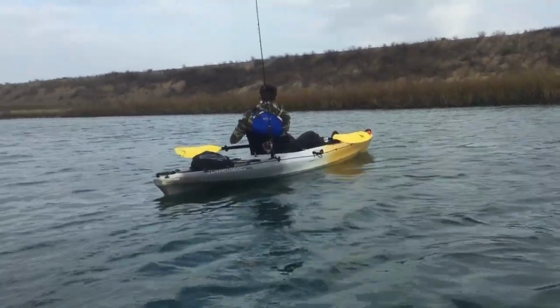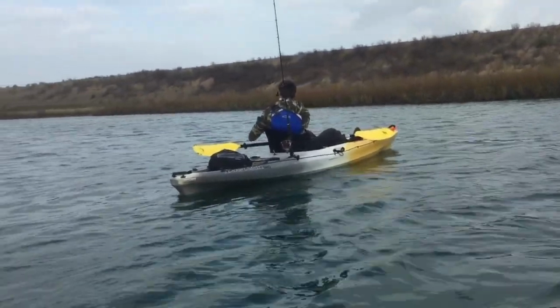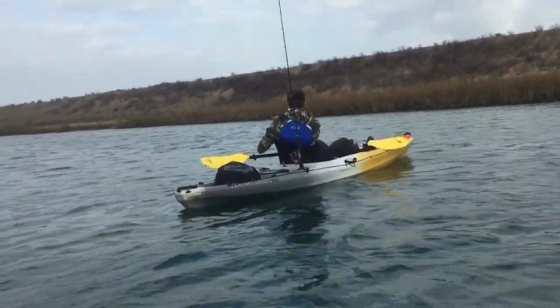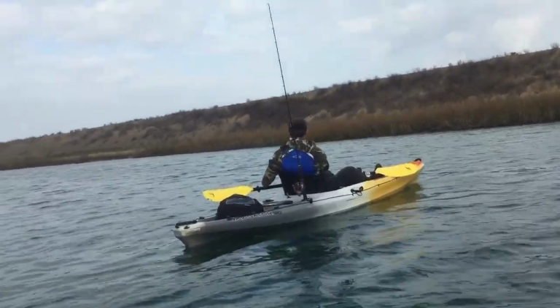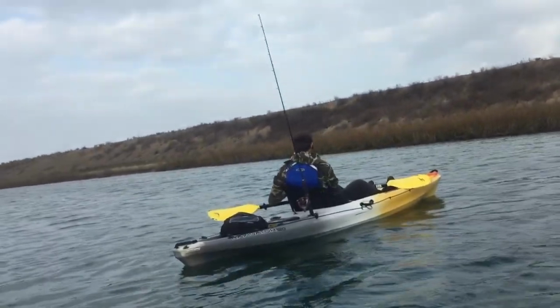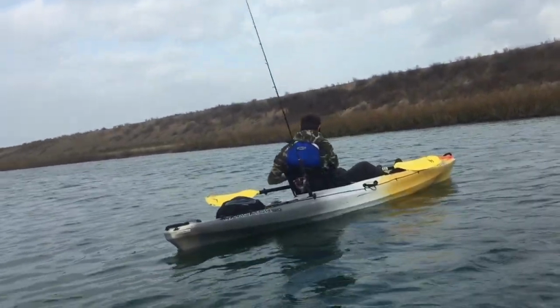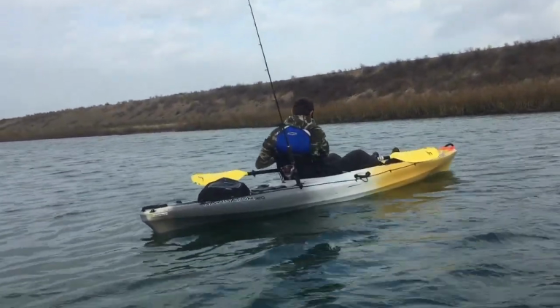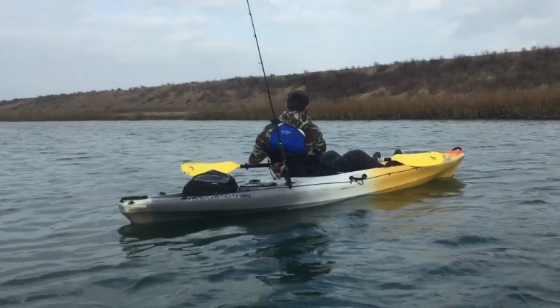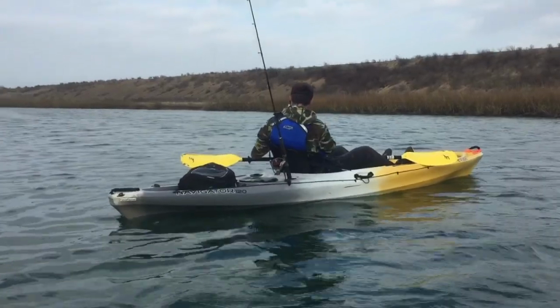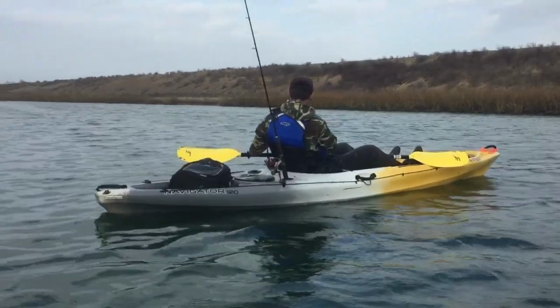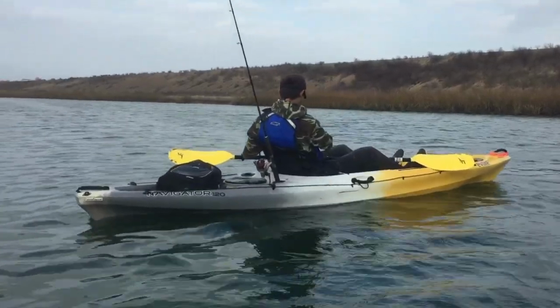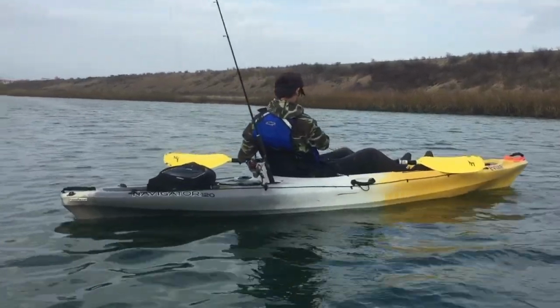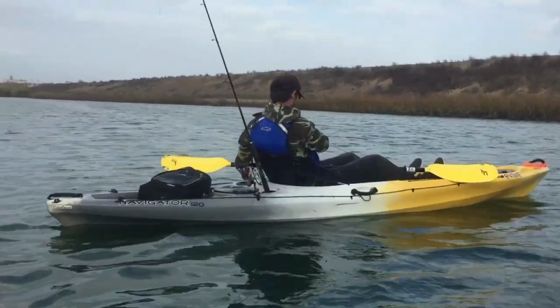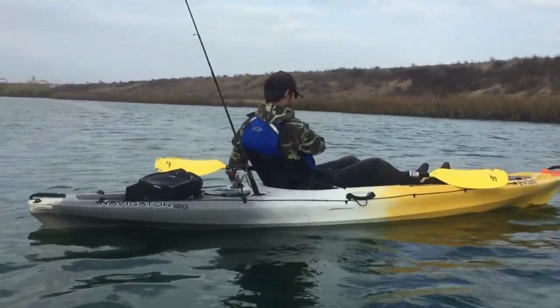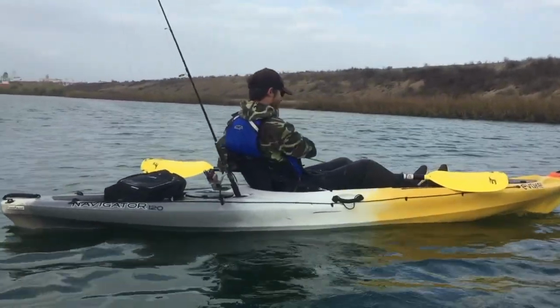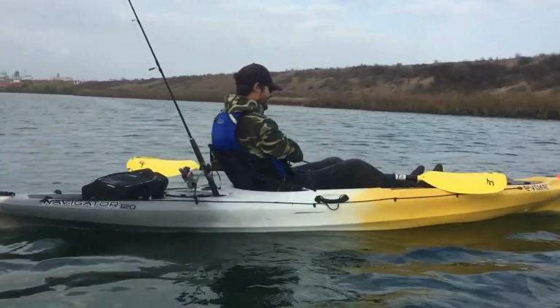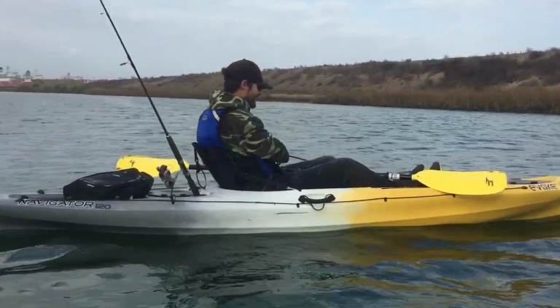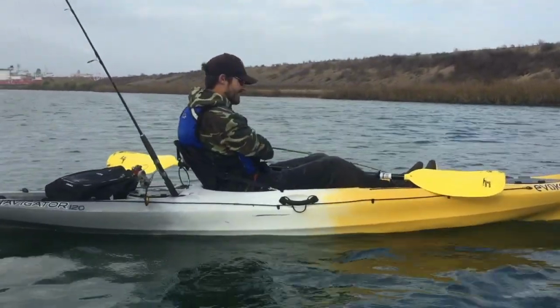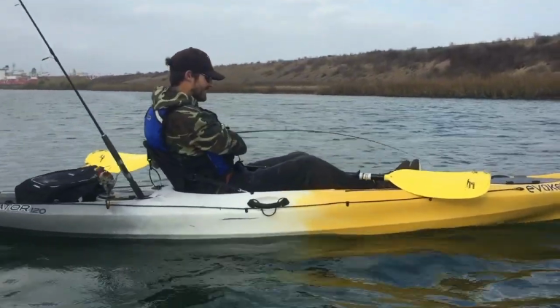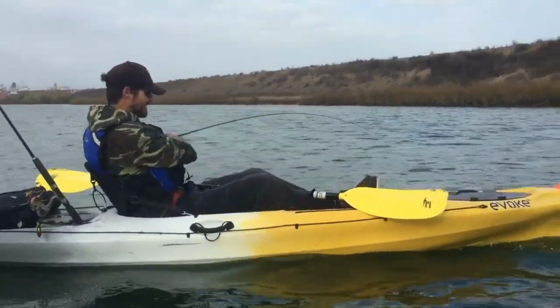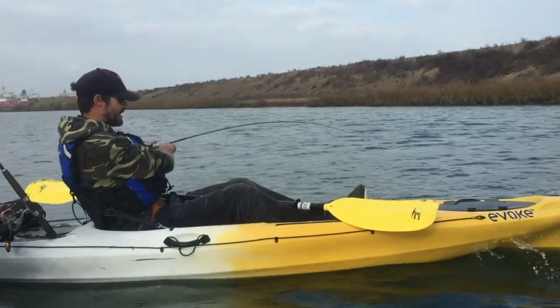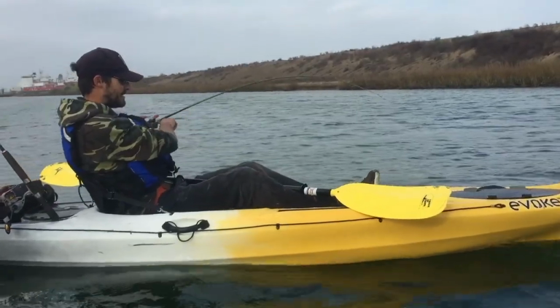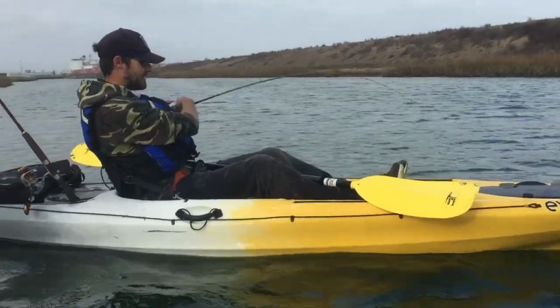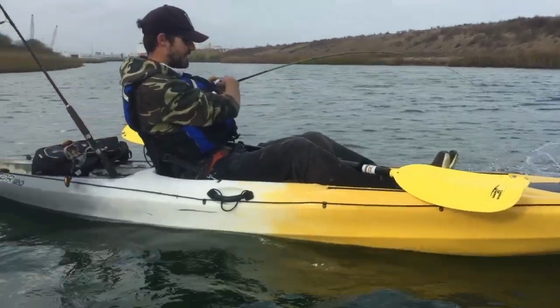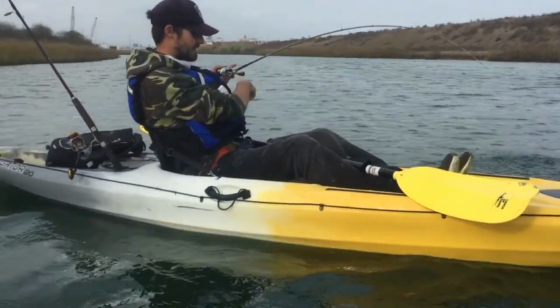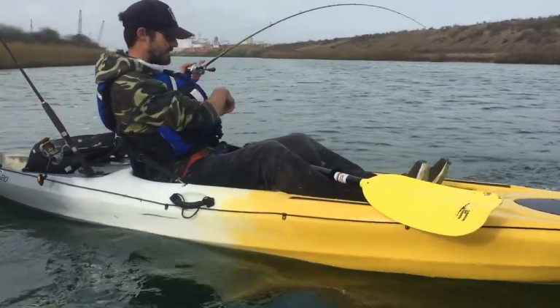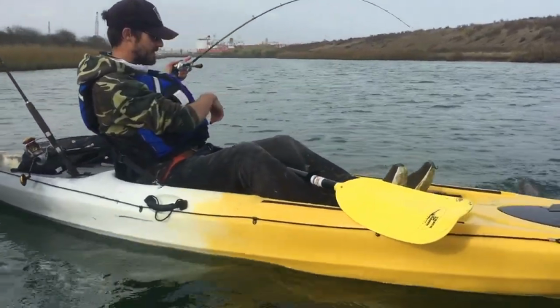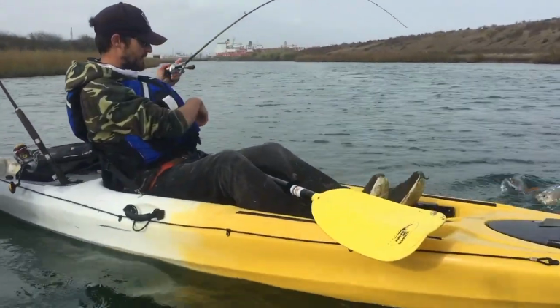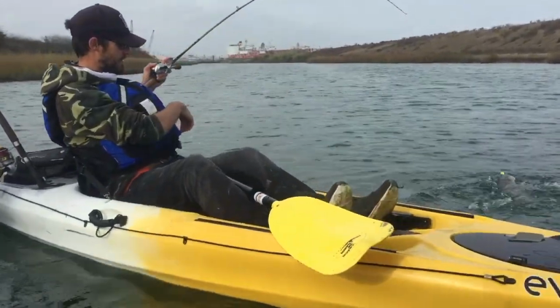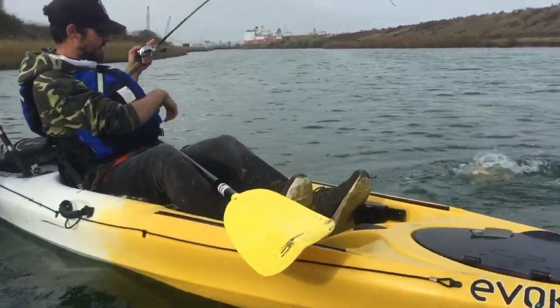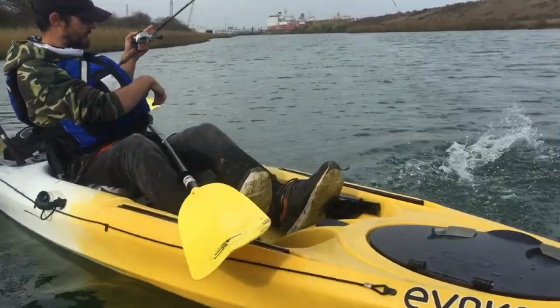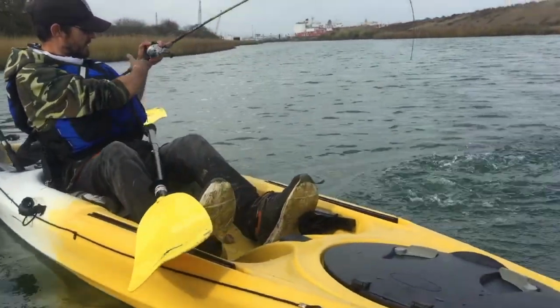Here we go, Ty's hooked up. He's trolling some gulp. This is his second fish in just a couple minutes. Oh nice, that's a pretty good one.